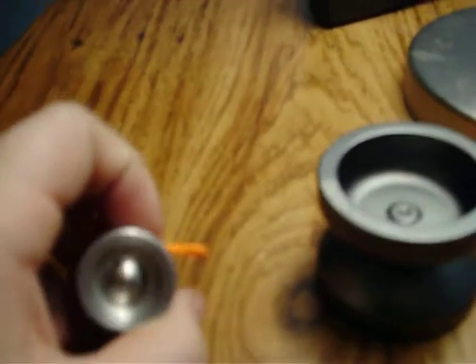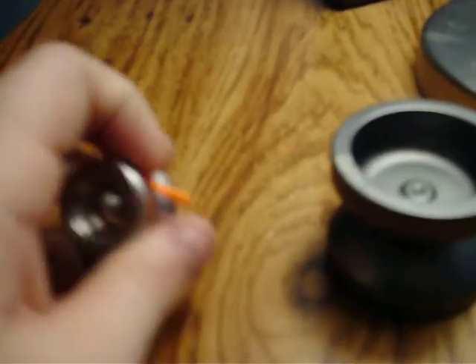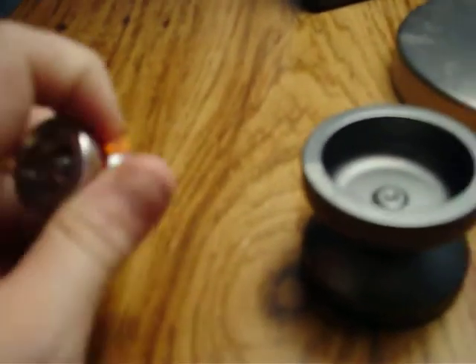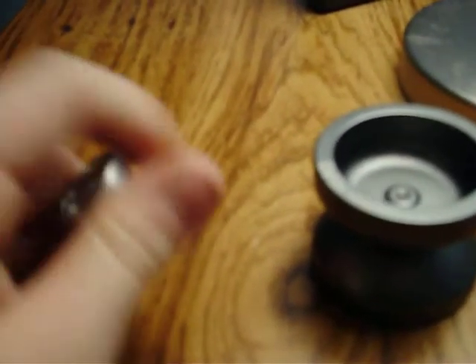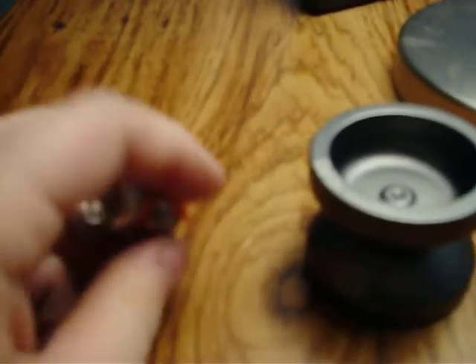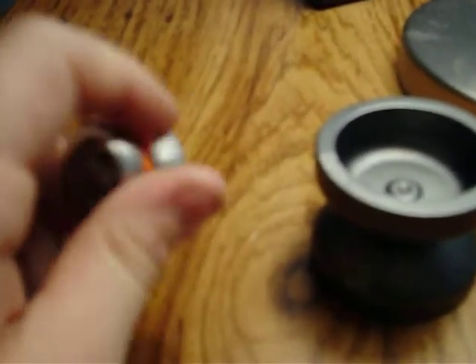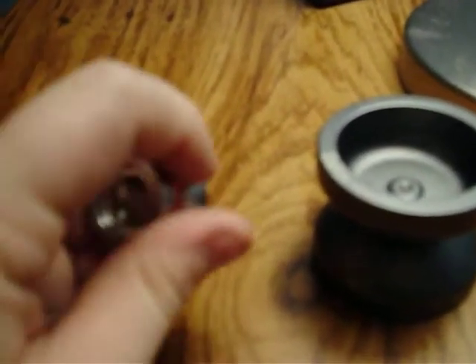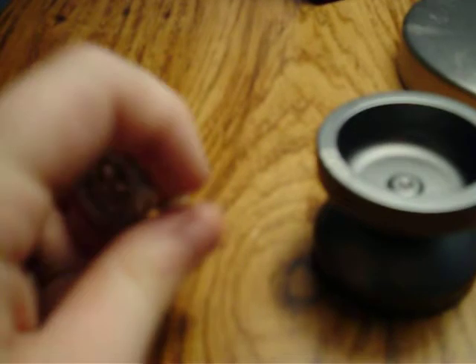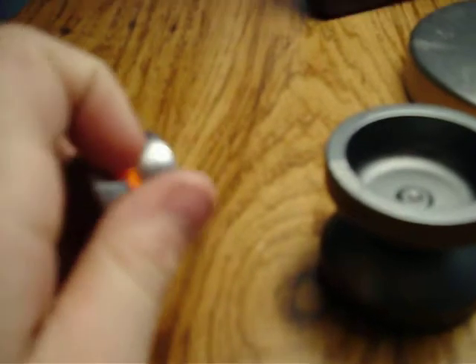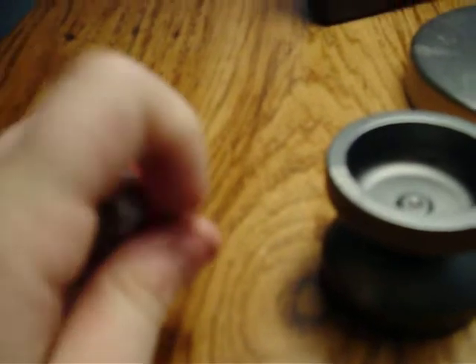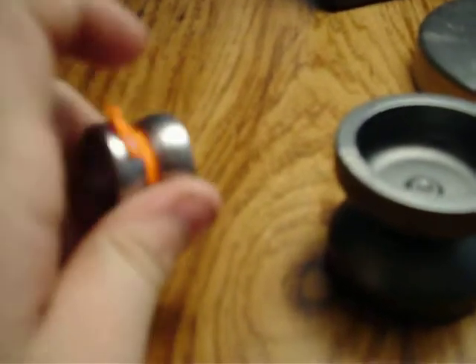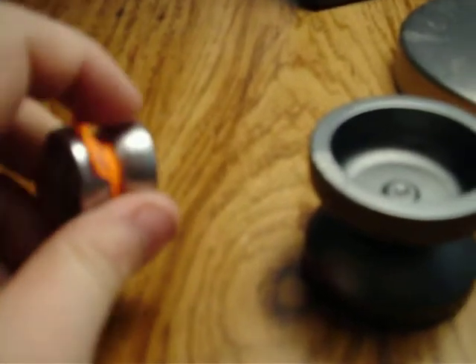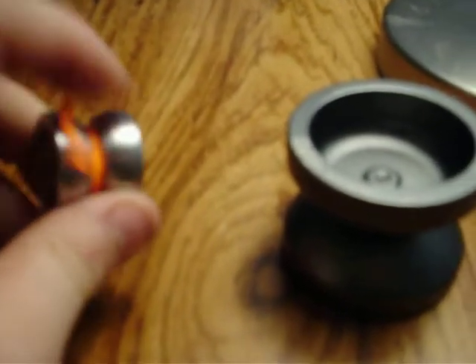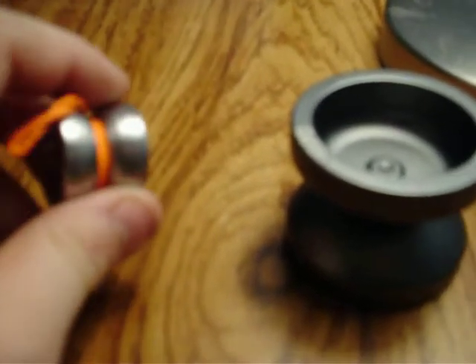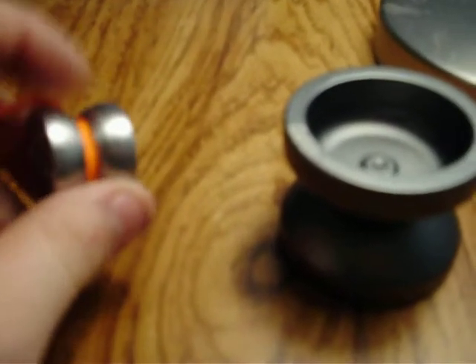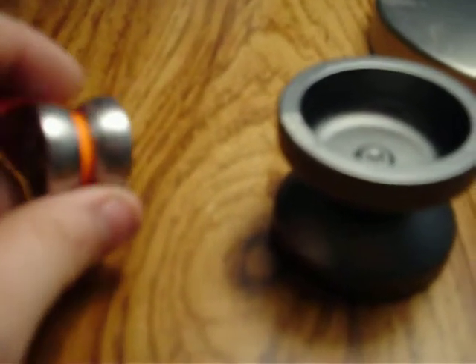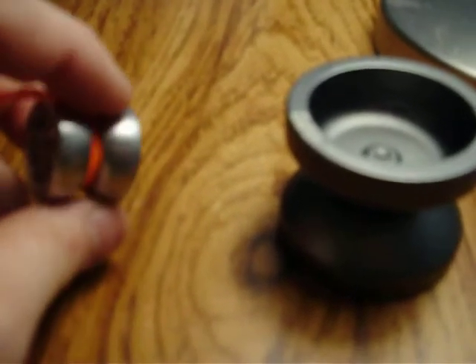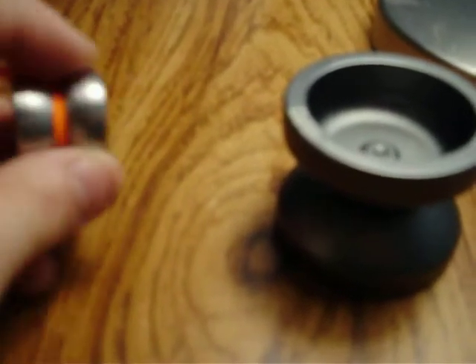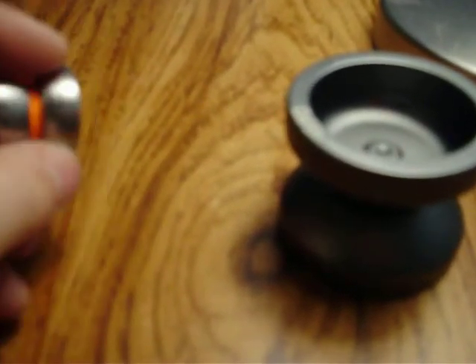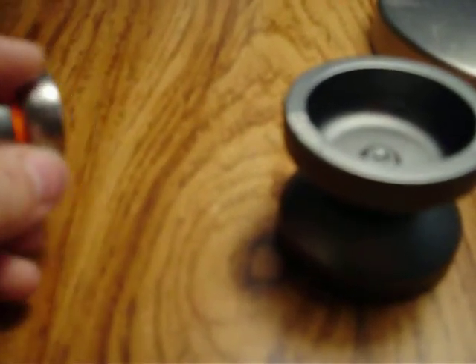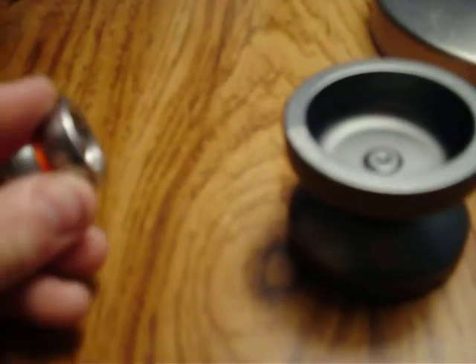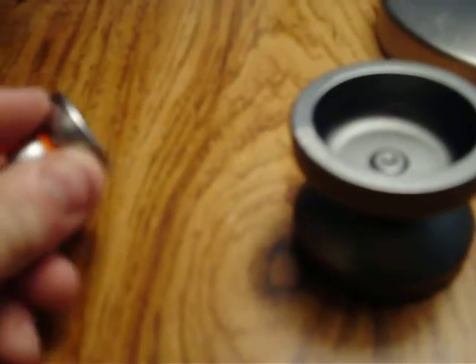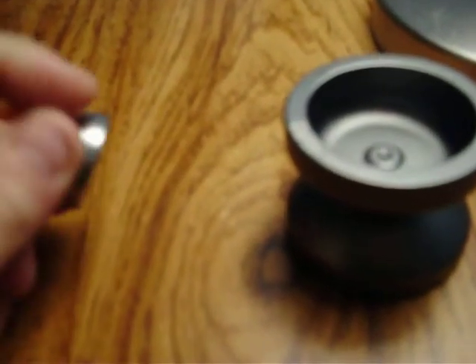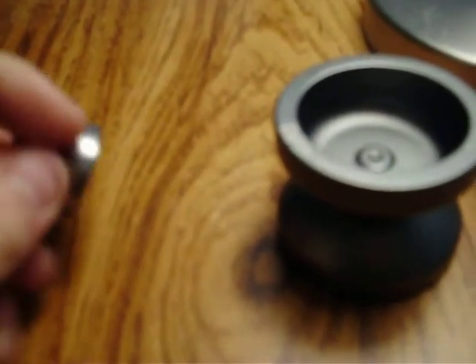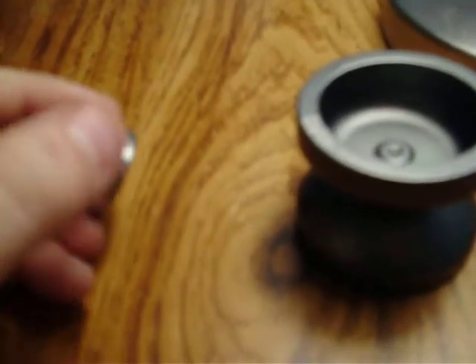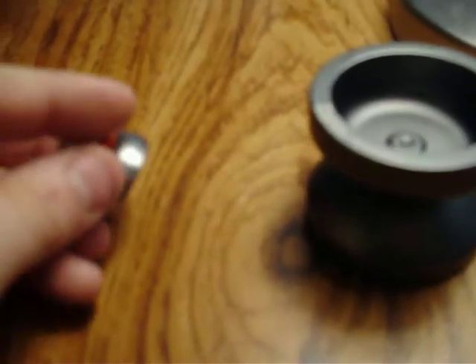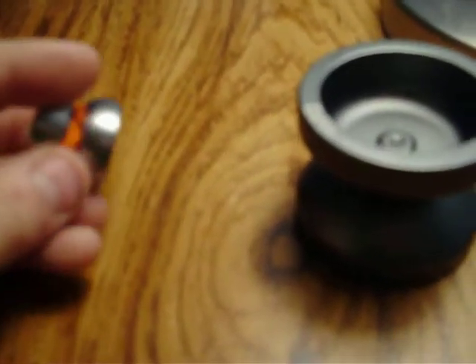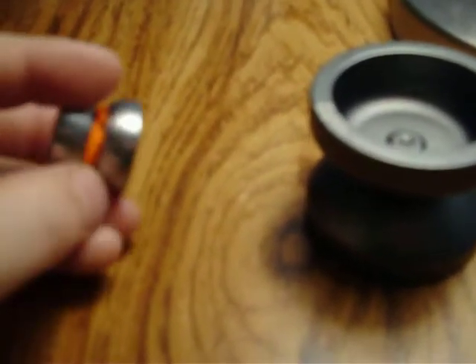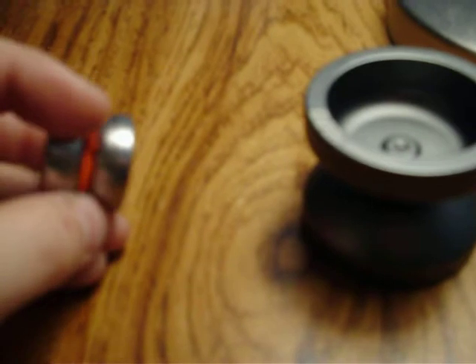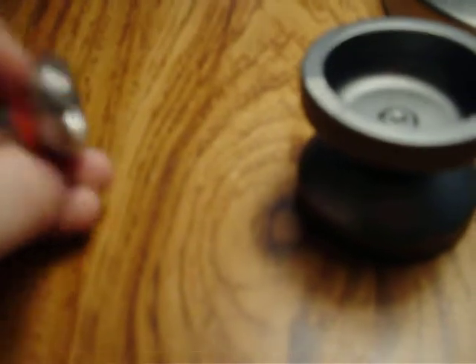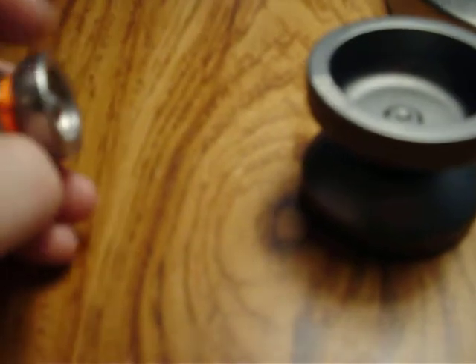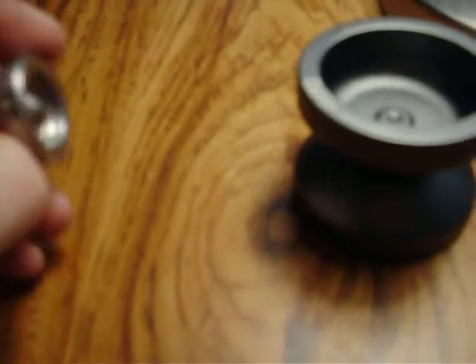Oh, and they also have the YoYoFactory — well, it's a Mighty Flea with Hubstacks. I forgot the name of it.